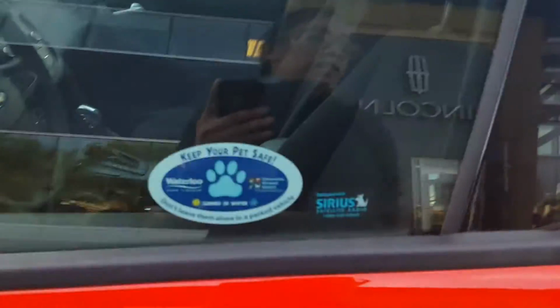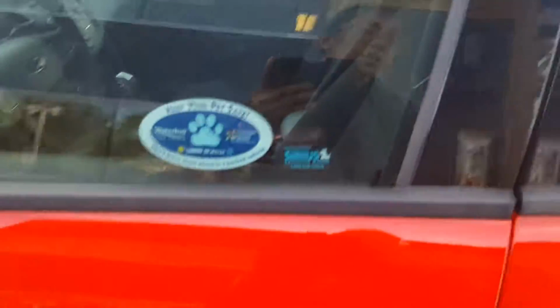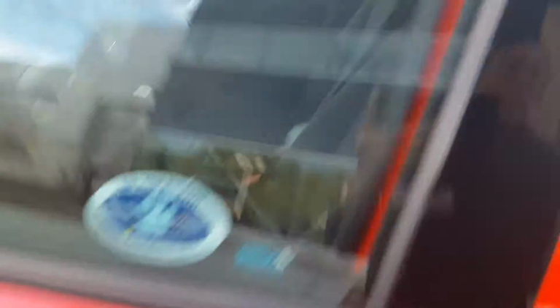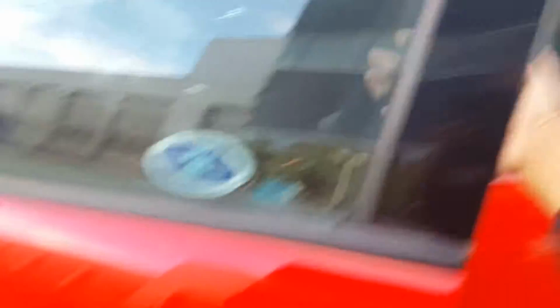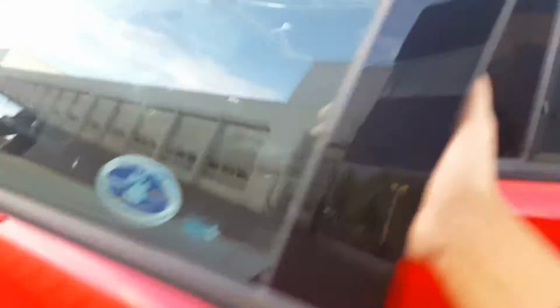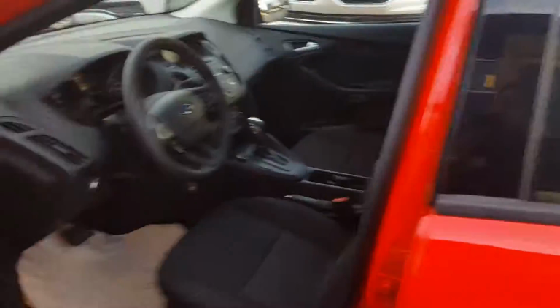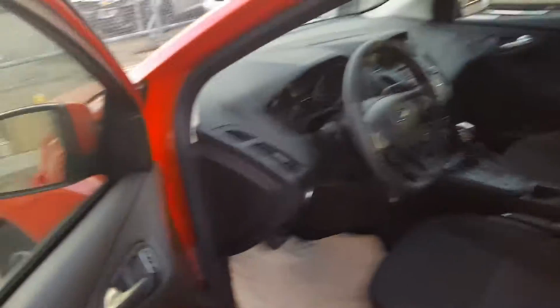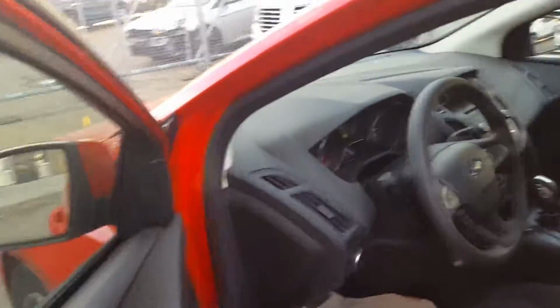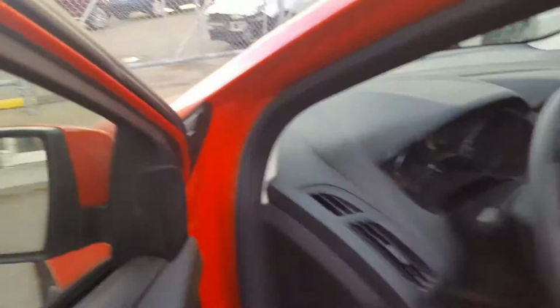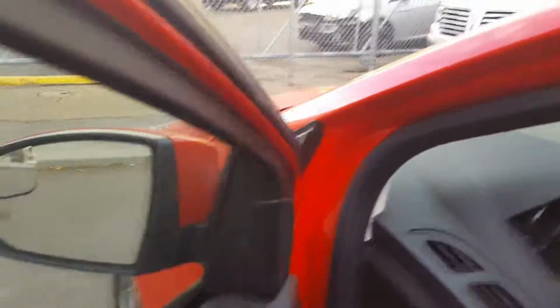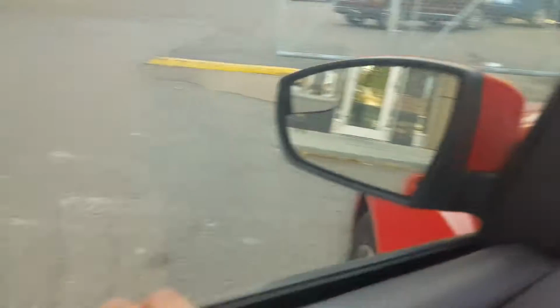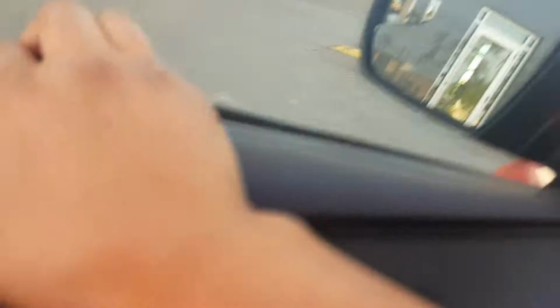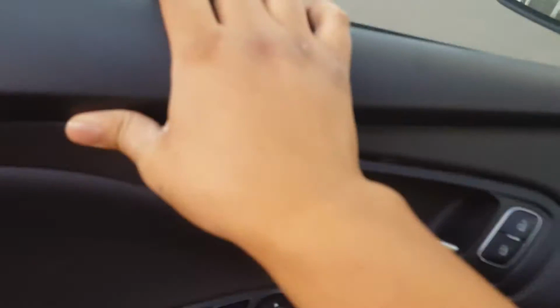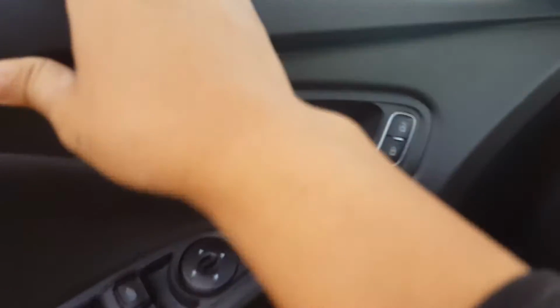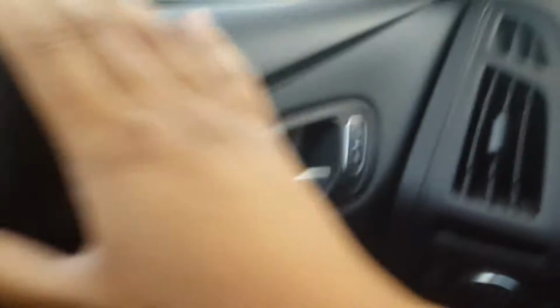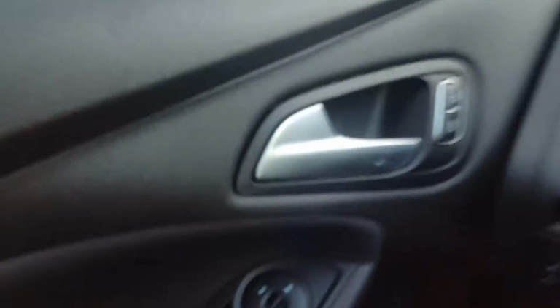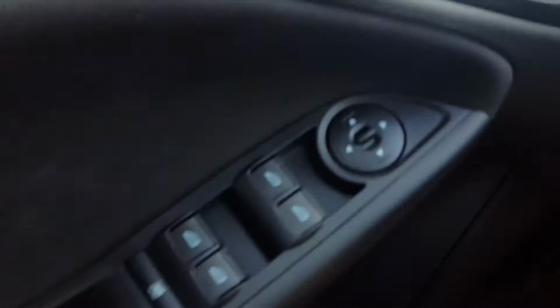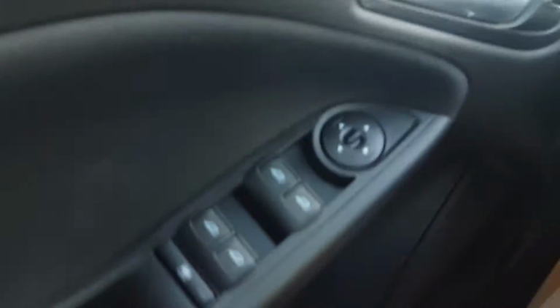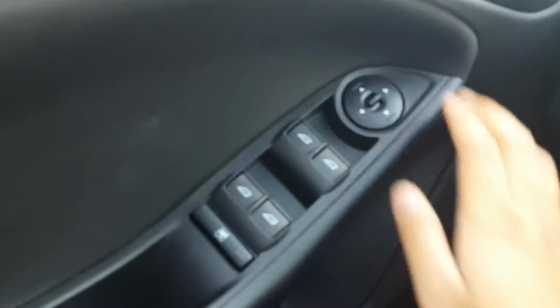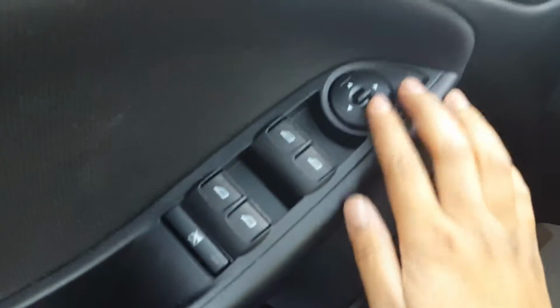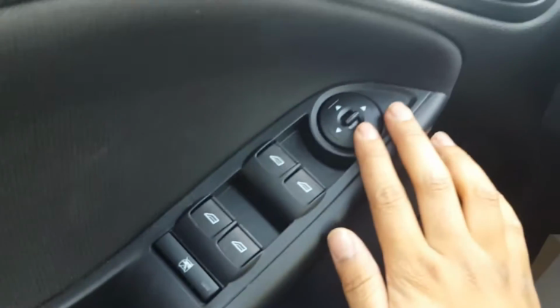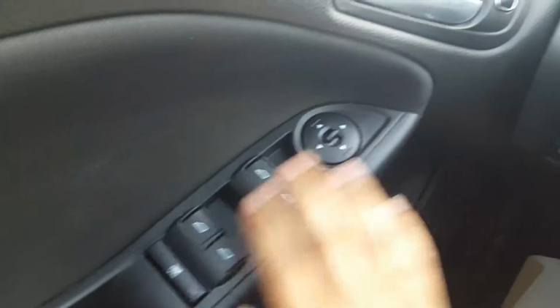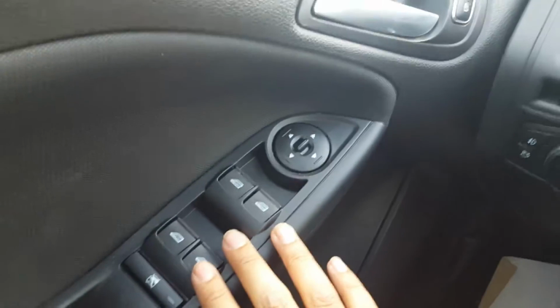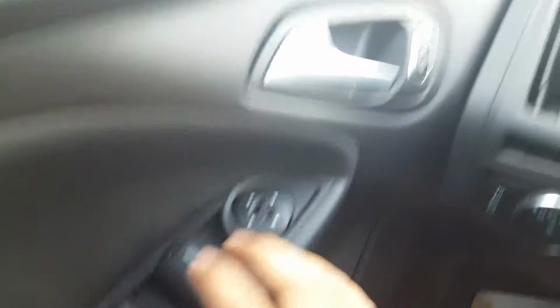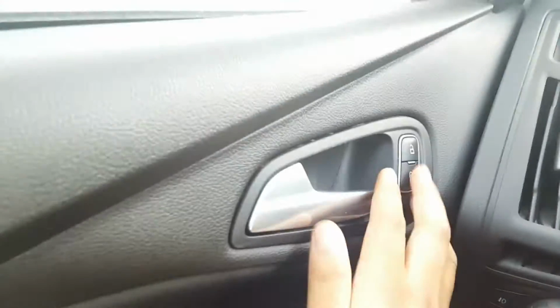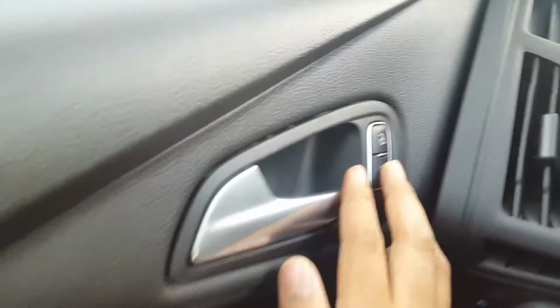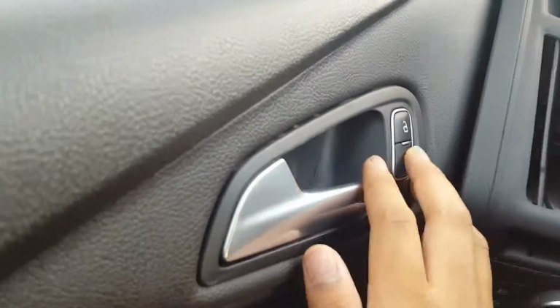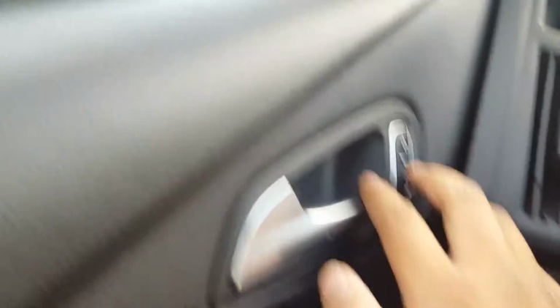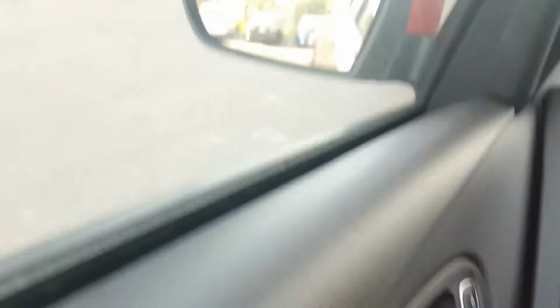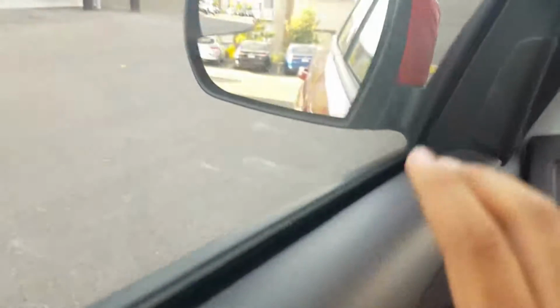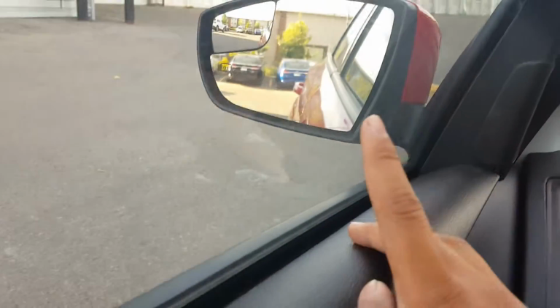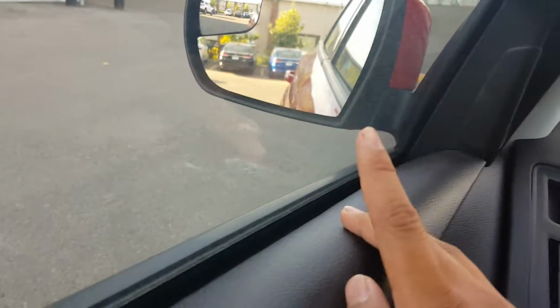As we head inside, you have your power mirrors, your power windows, as well as your power locks. You do also have heated mirrors.